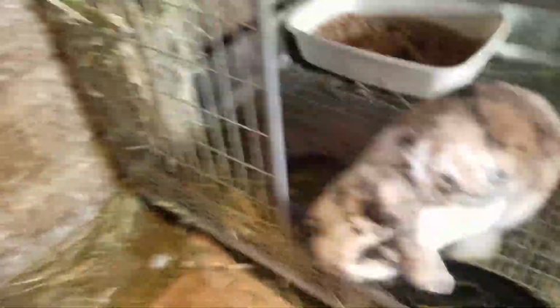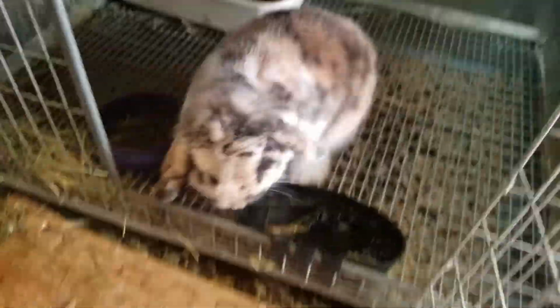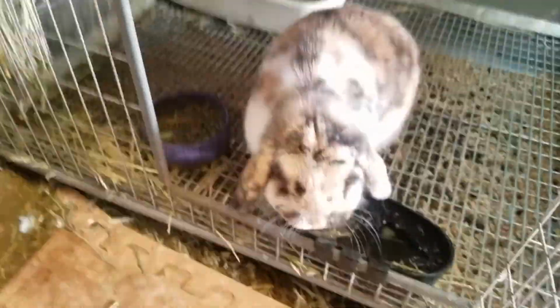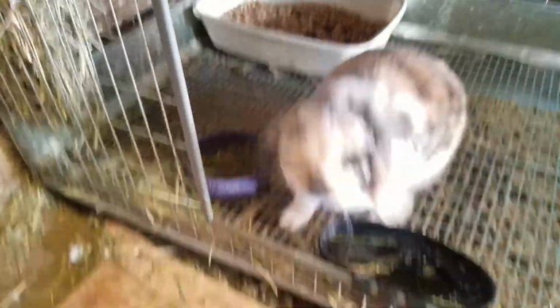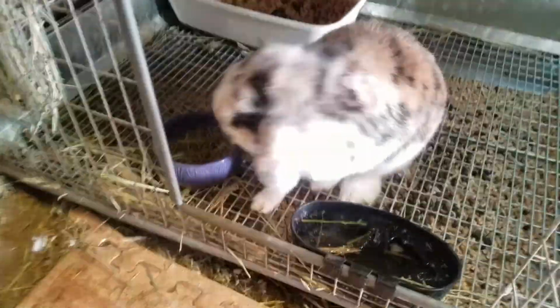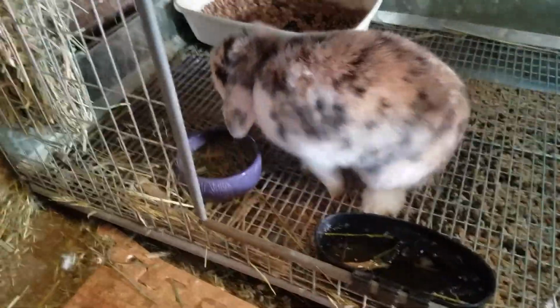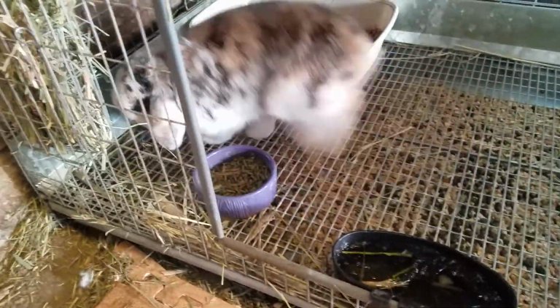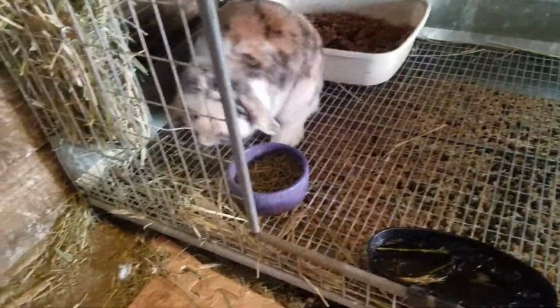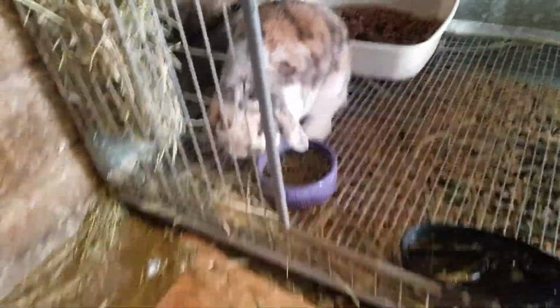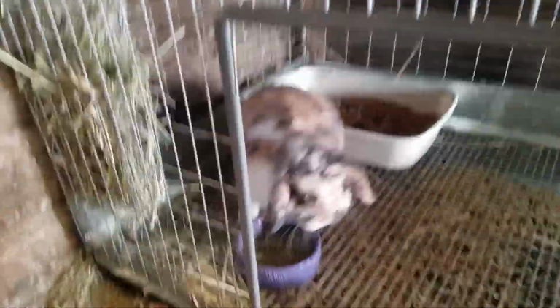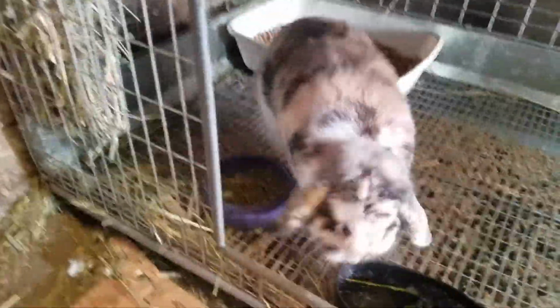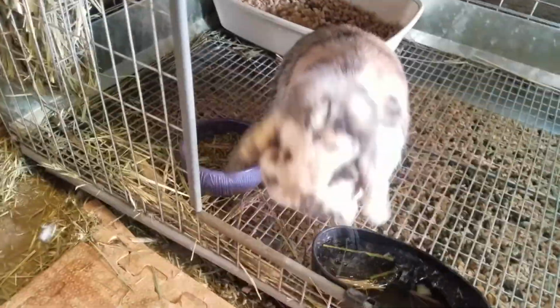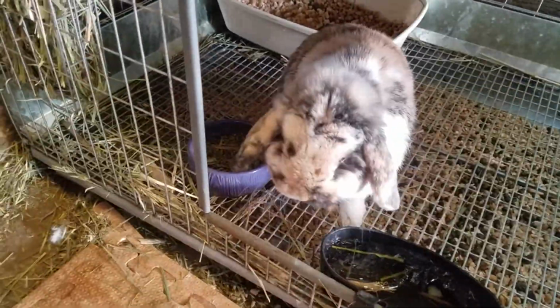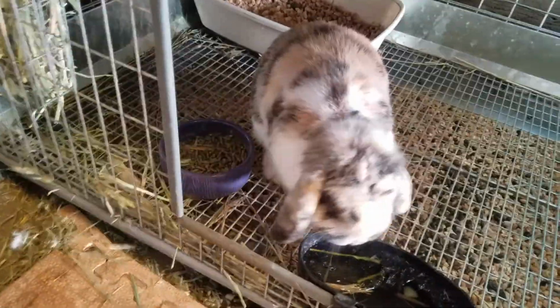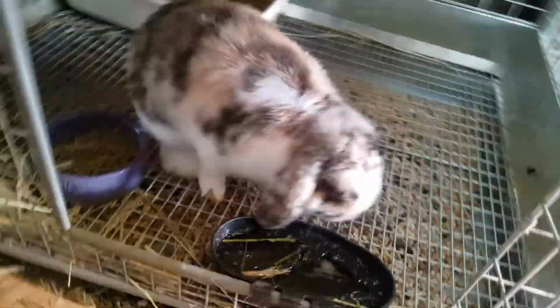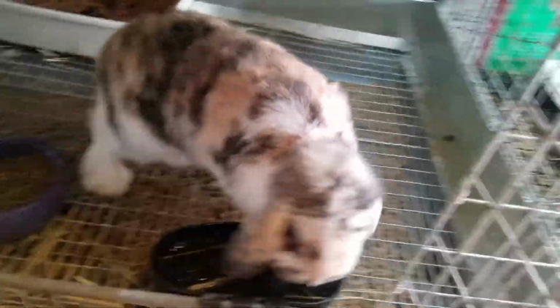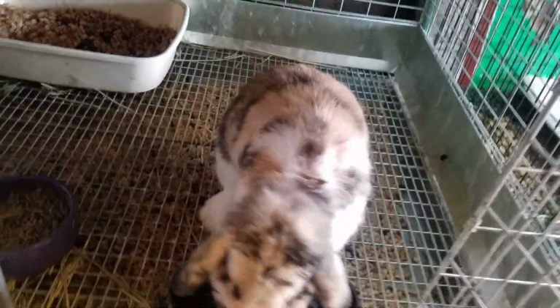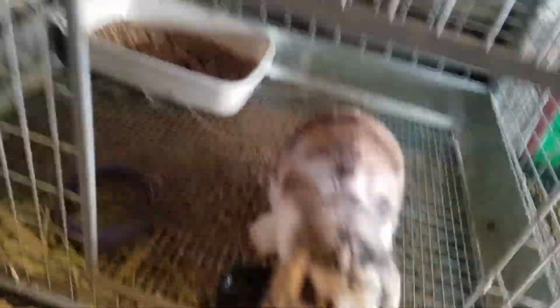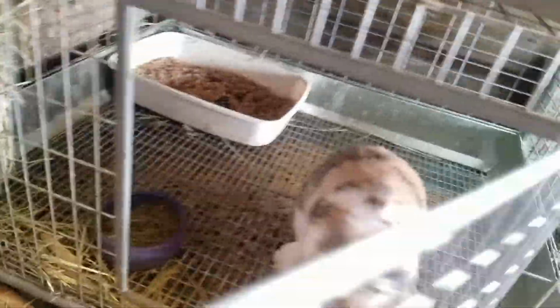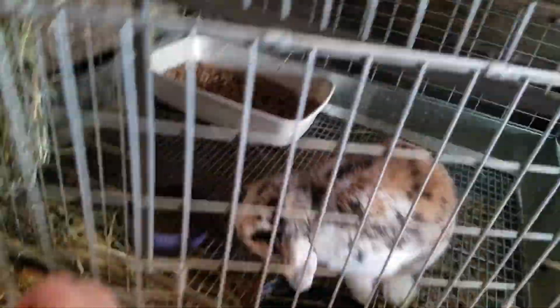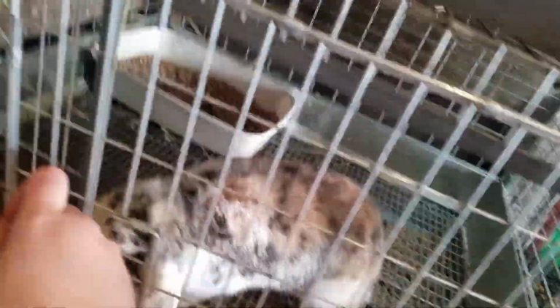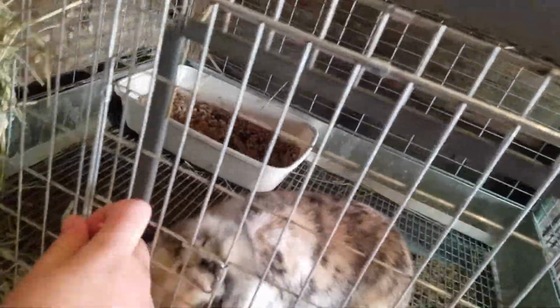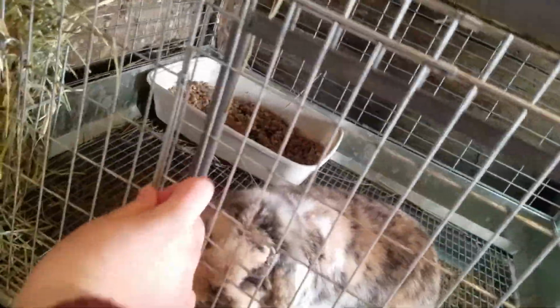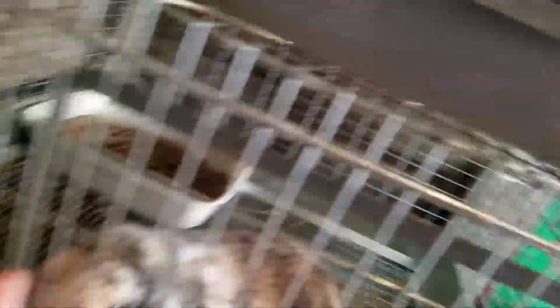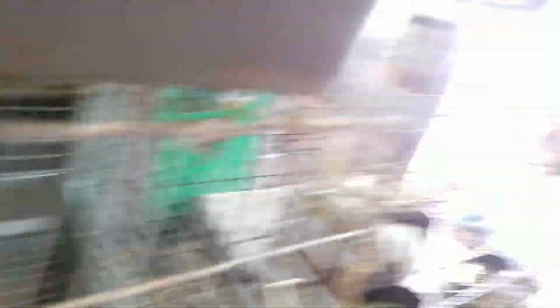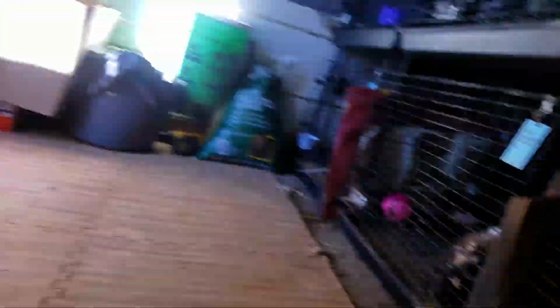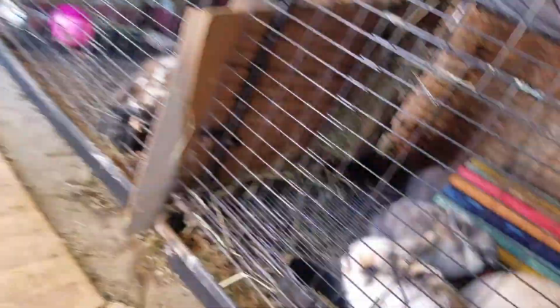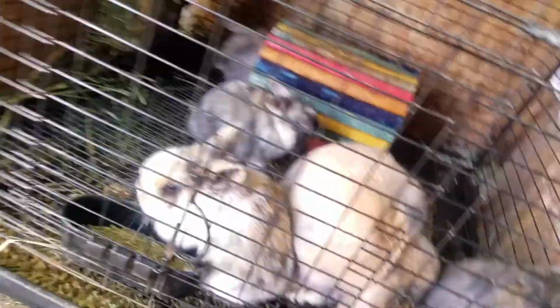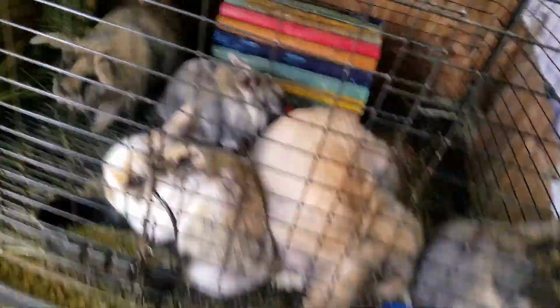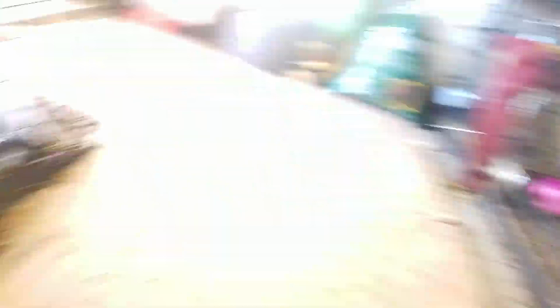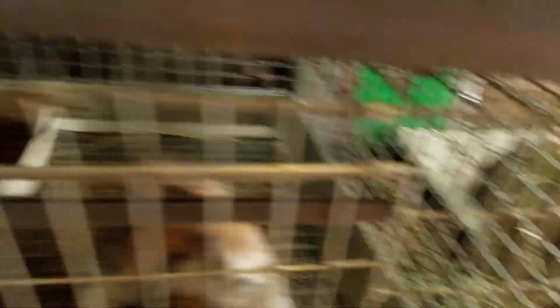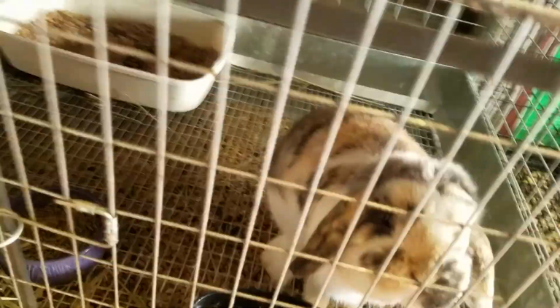Down here we just have Baloo, our little tri-buck. He has sired plenty of litters in here already — he has cute babies. He is the sire of Cookie's litter and Willow's litter inside.